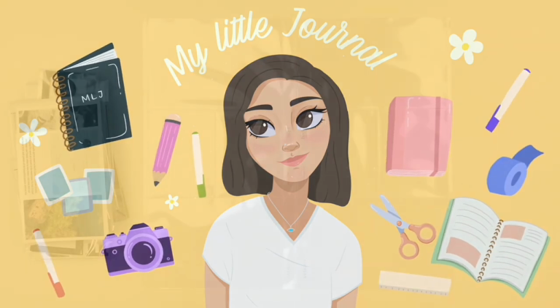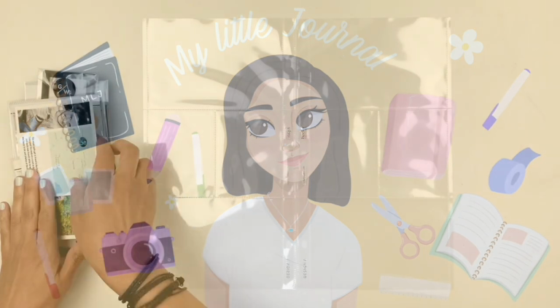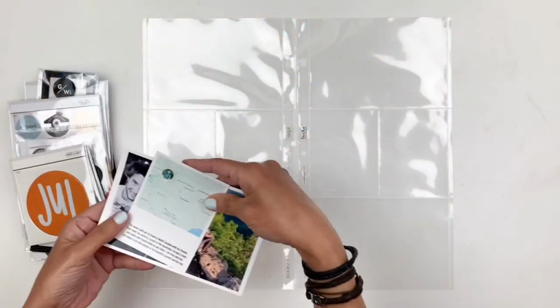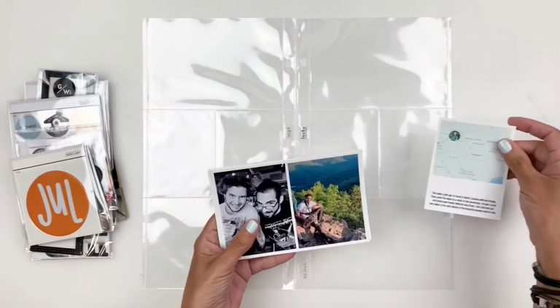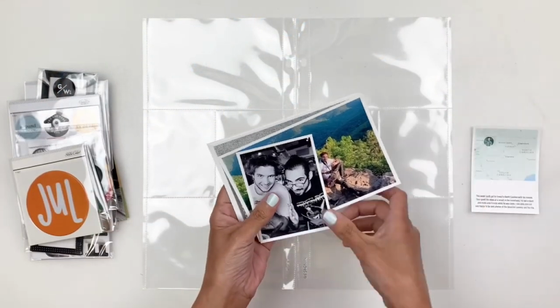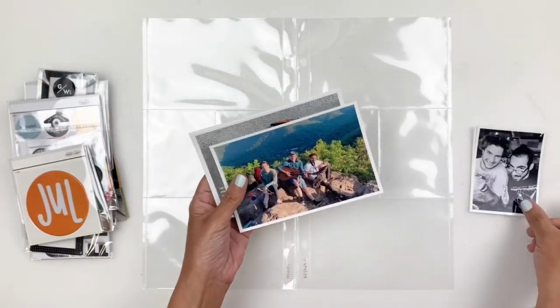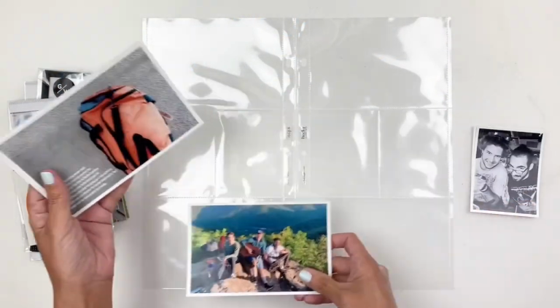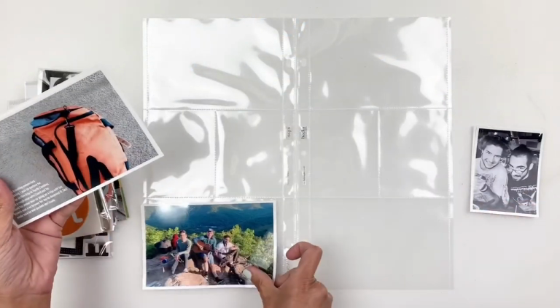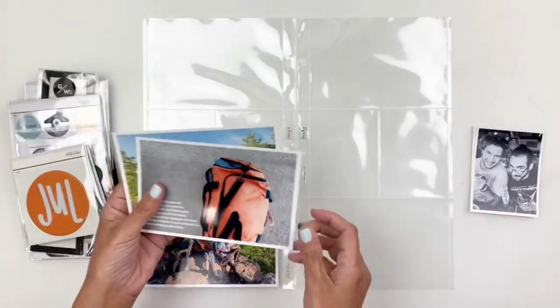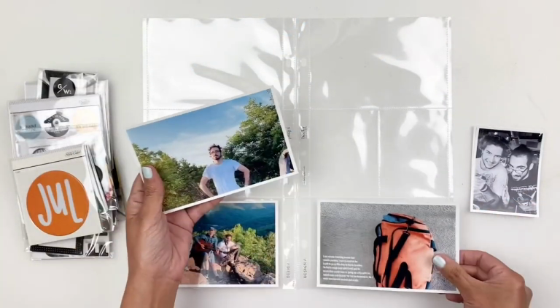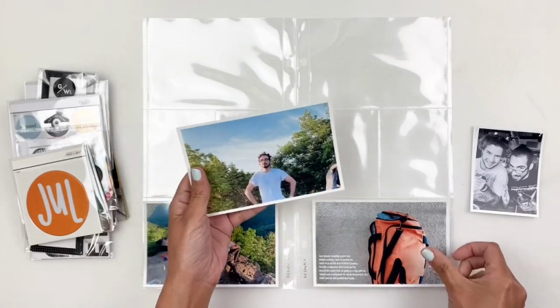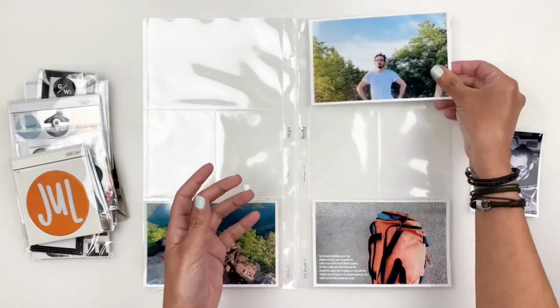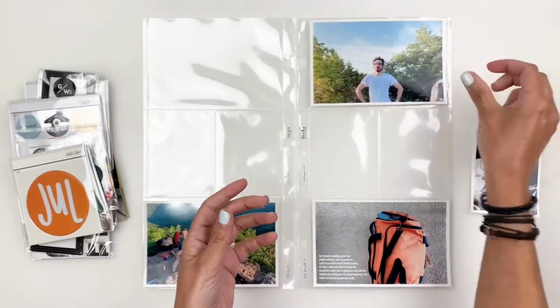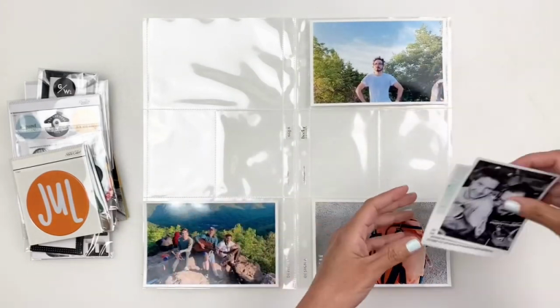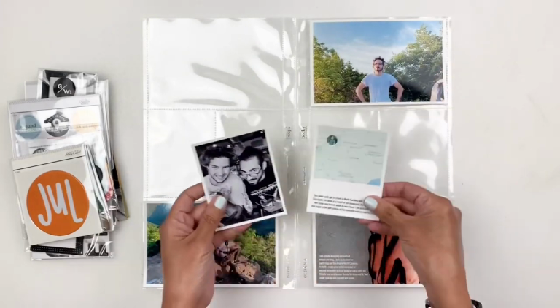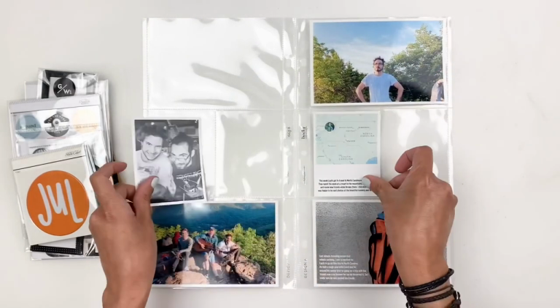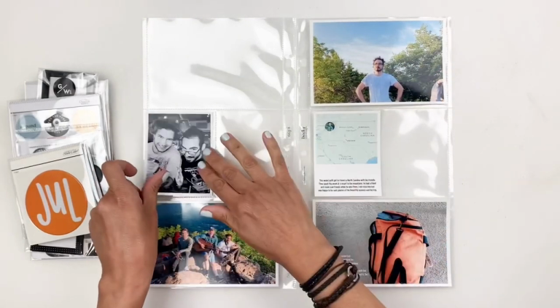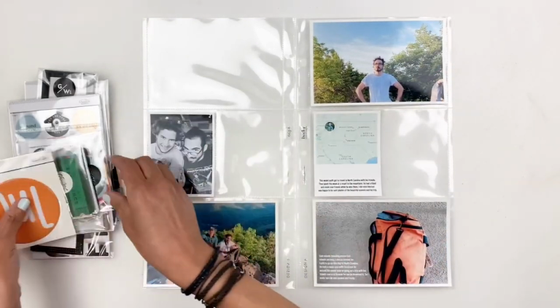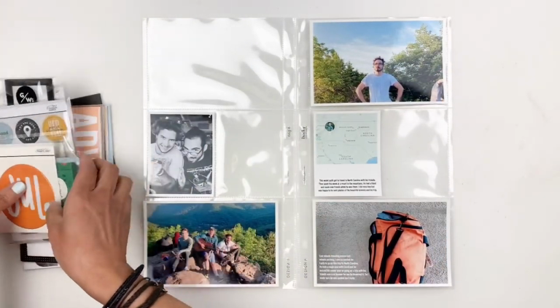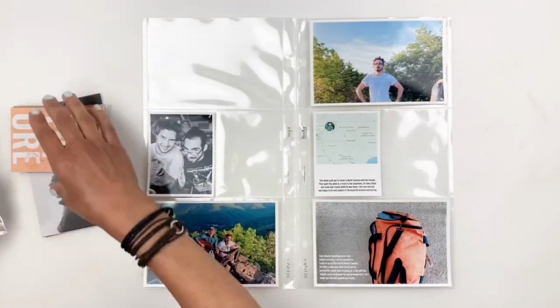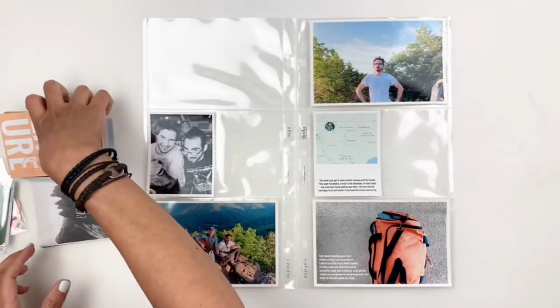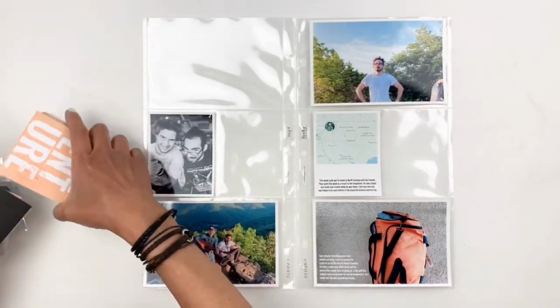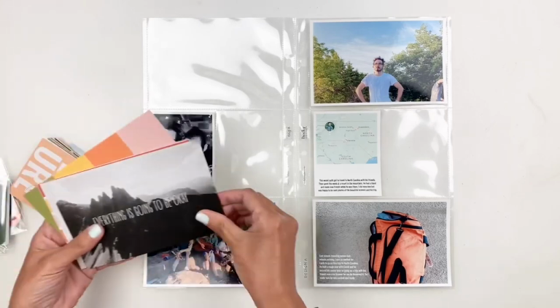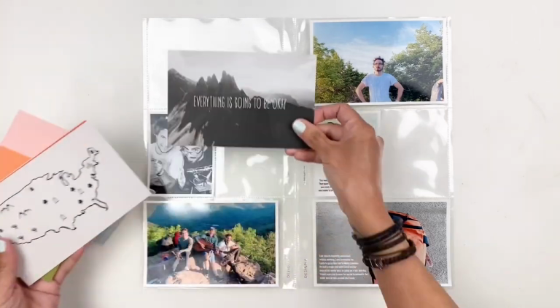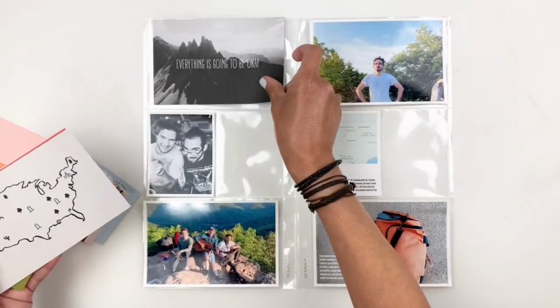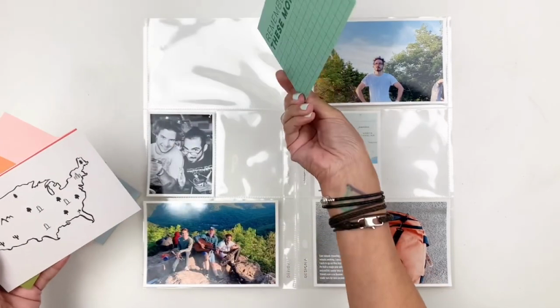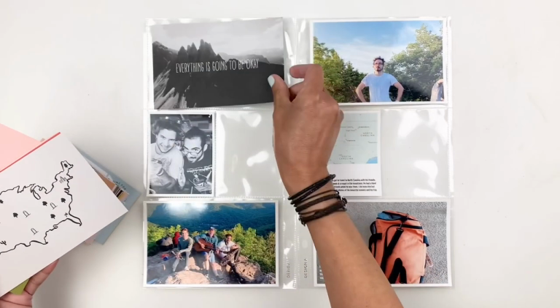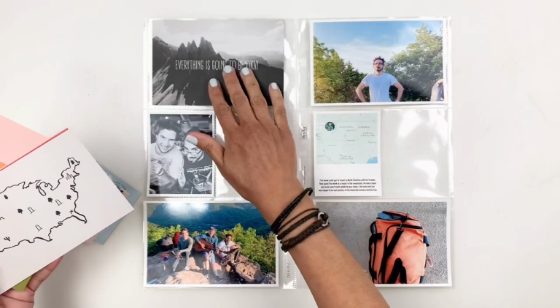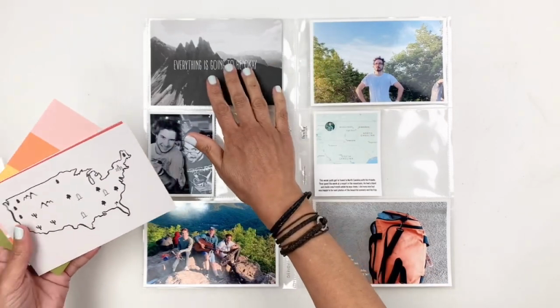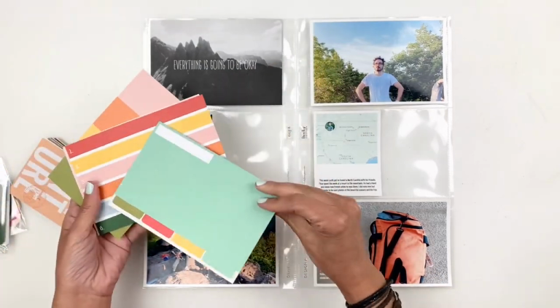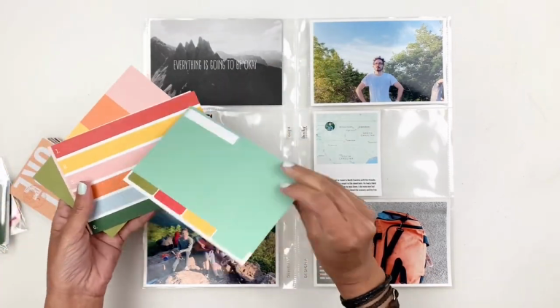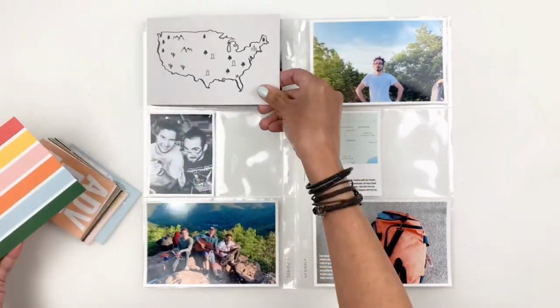Hi everyone, this is Hibba from My Little Journal and today I'm going to be working in my project life. This is week 24, 2021 and I really need to catch up on my project life so I've been working really hard on this.